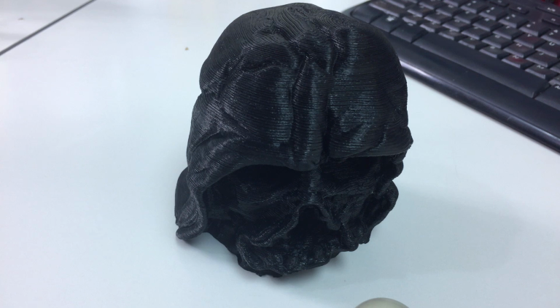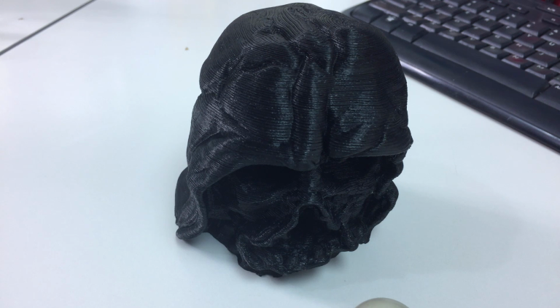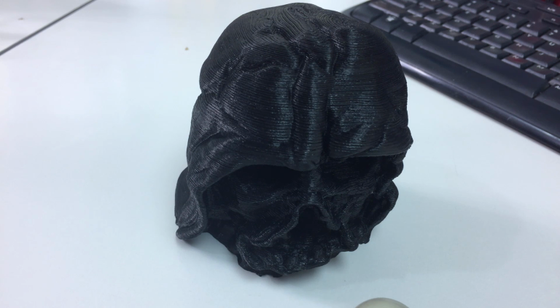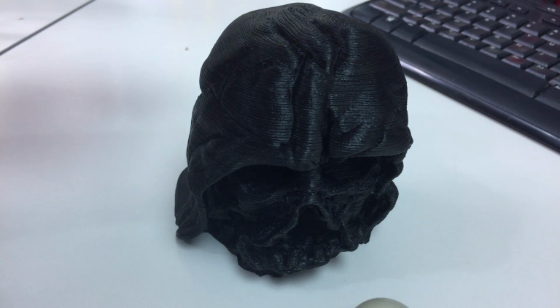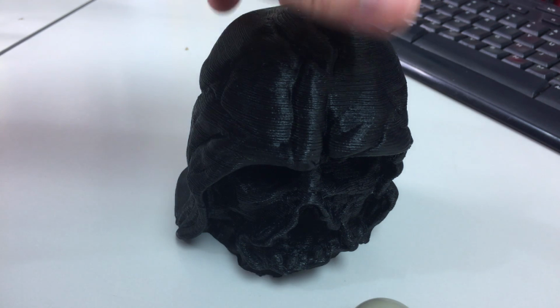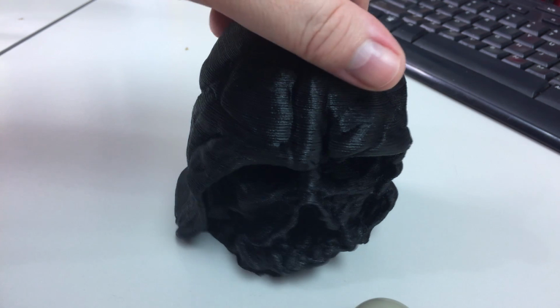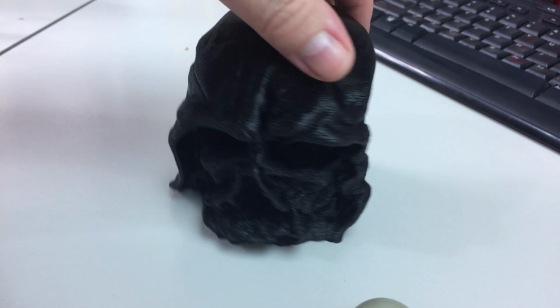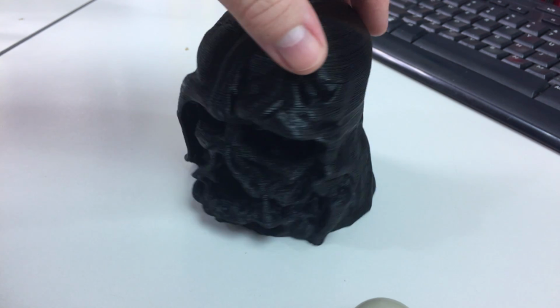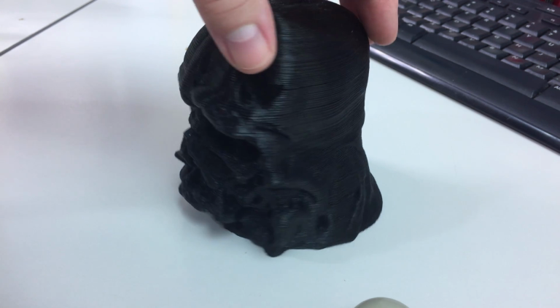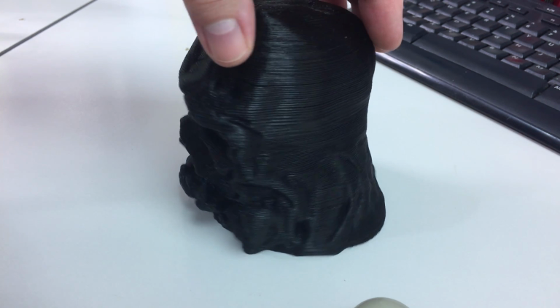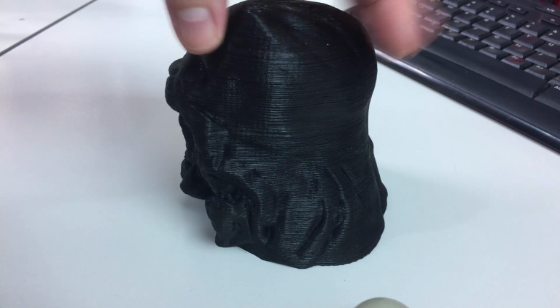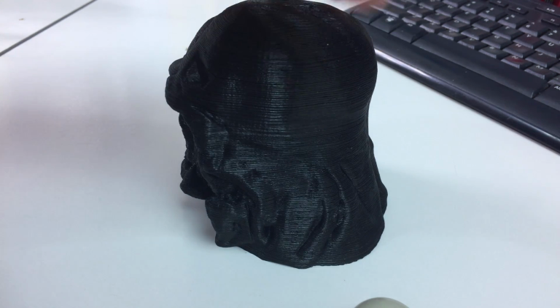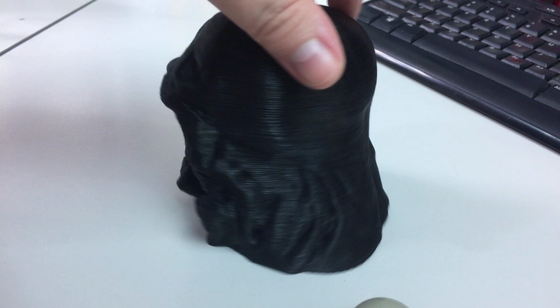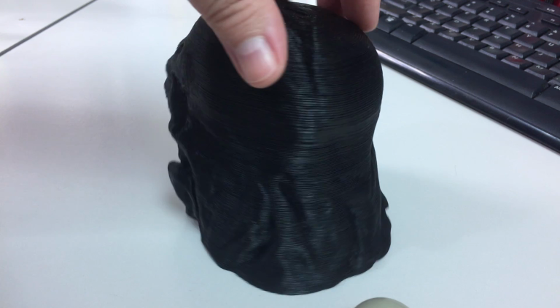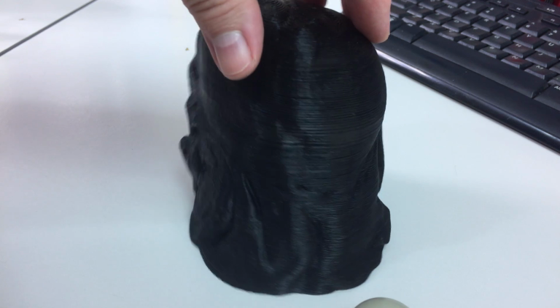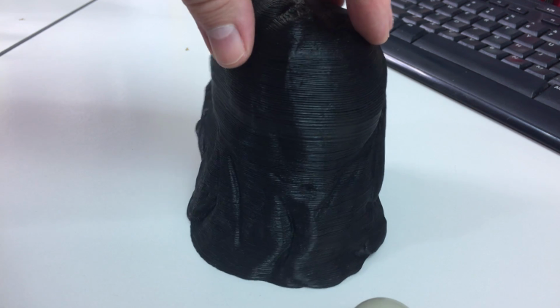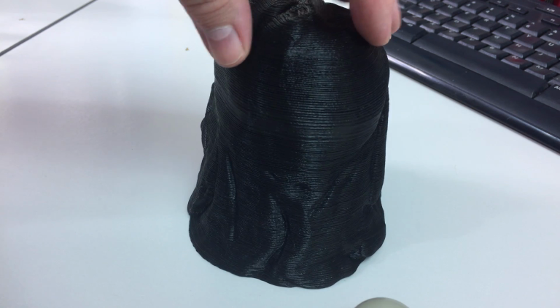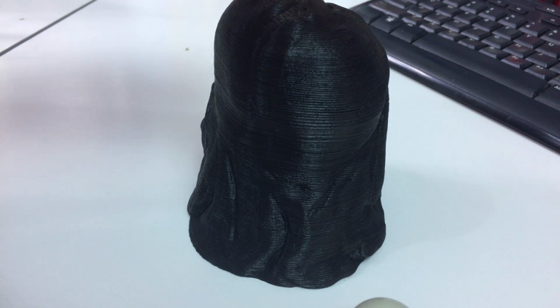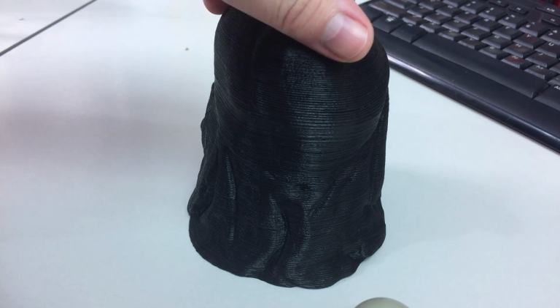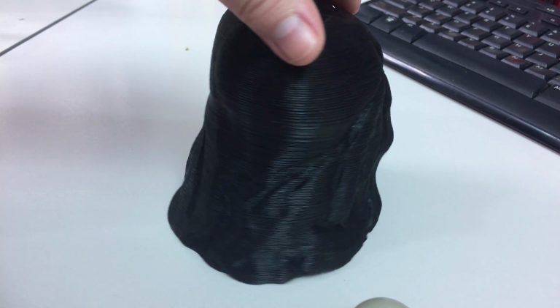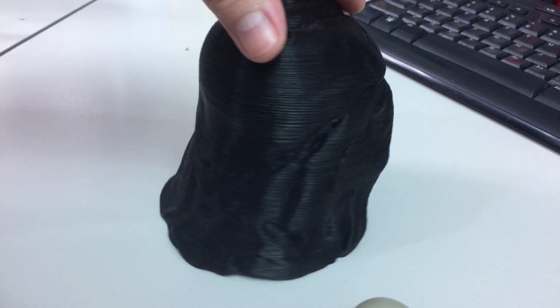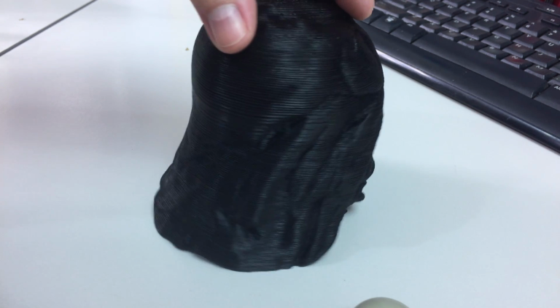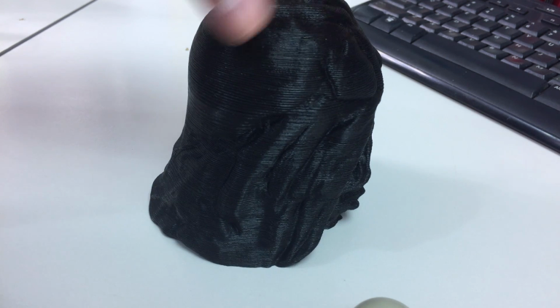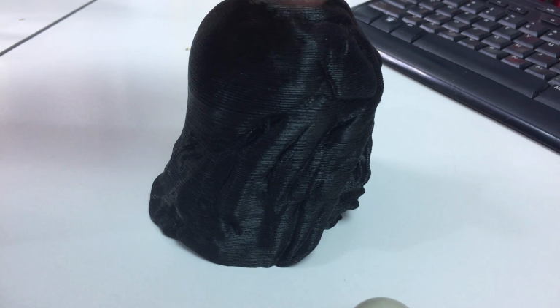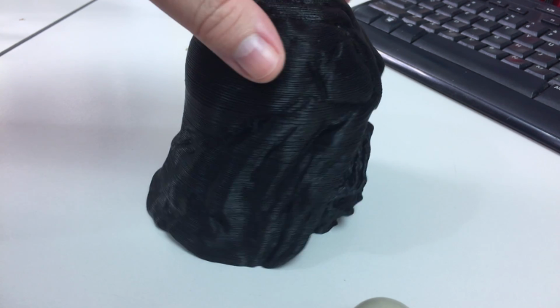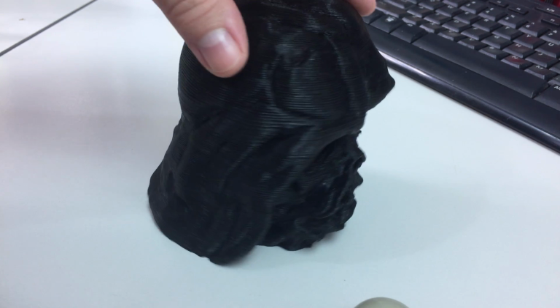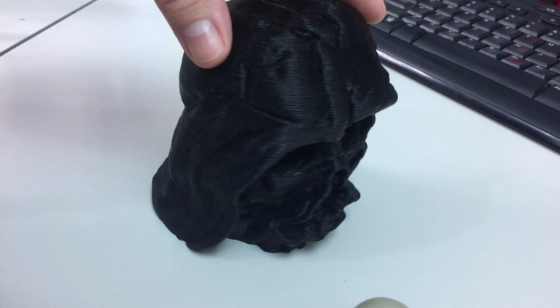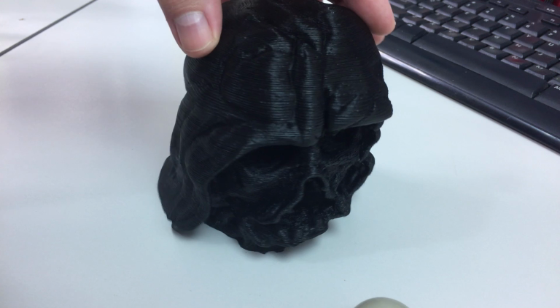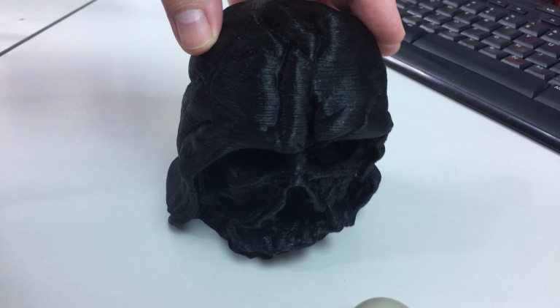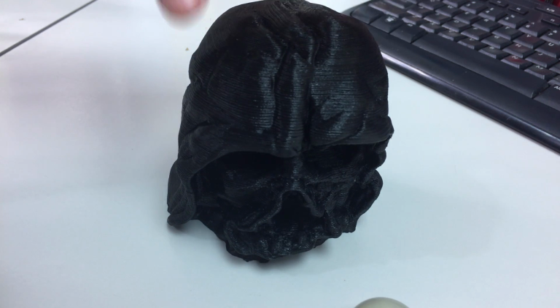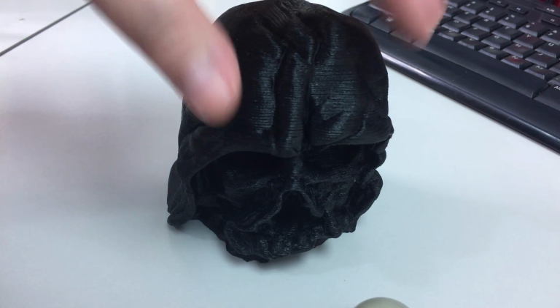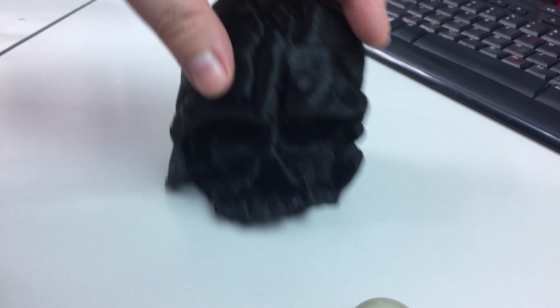Here we have the Darth Vader Melted Mask from one of my previous videos. You can check that out from the link in the description below or from the little eye up in the top right-hand corner. What you'll notice is that the lines aren't very smooth at all and they're very prominent.